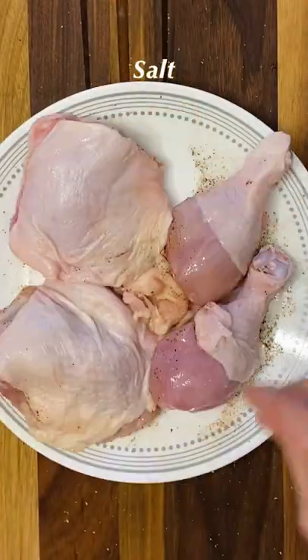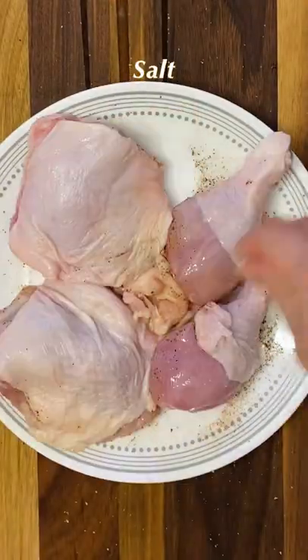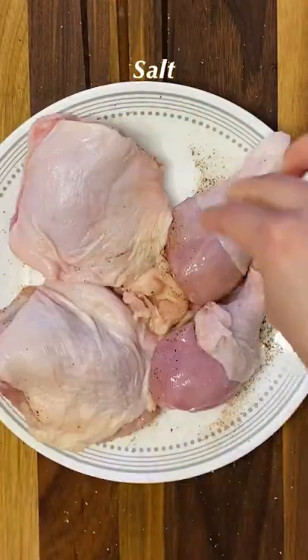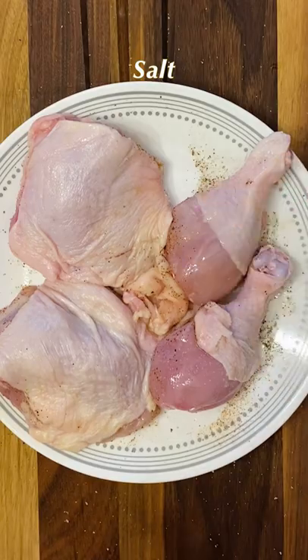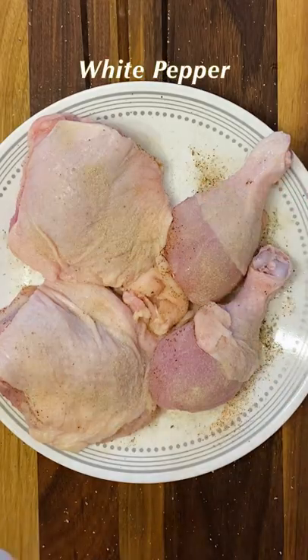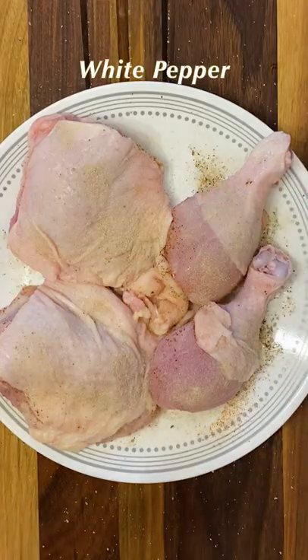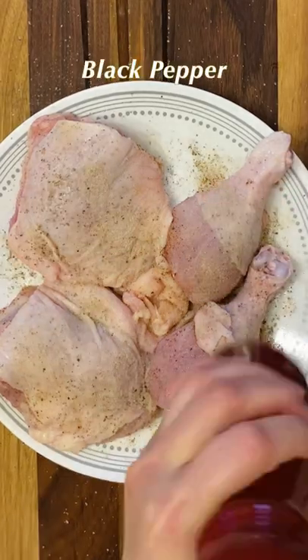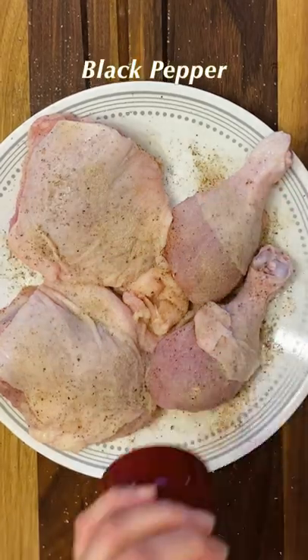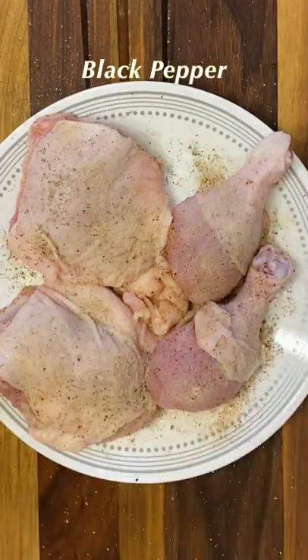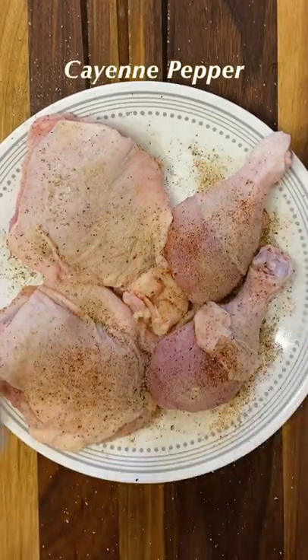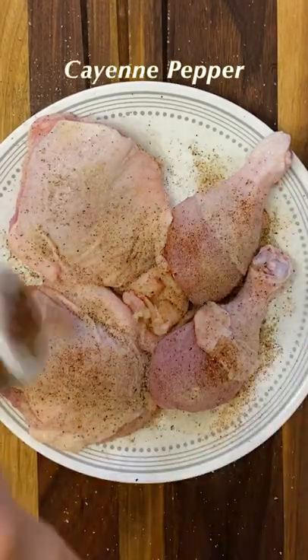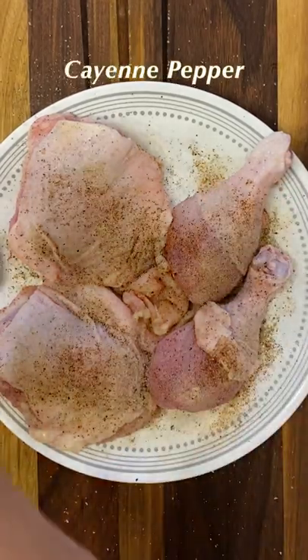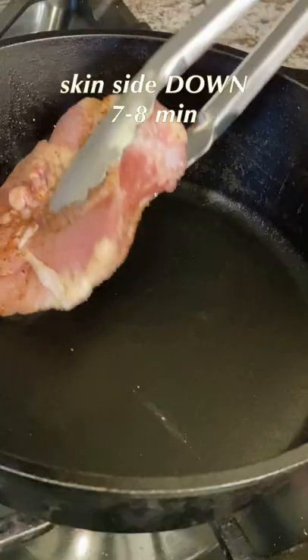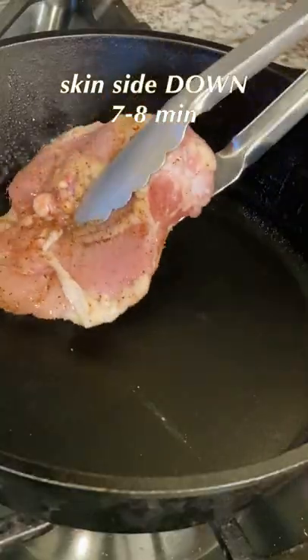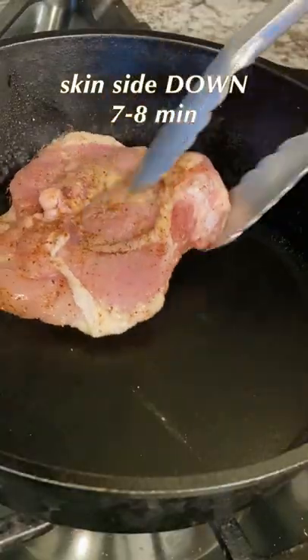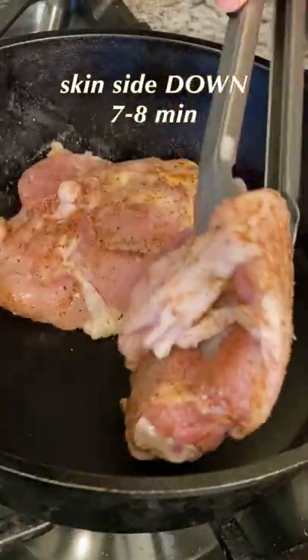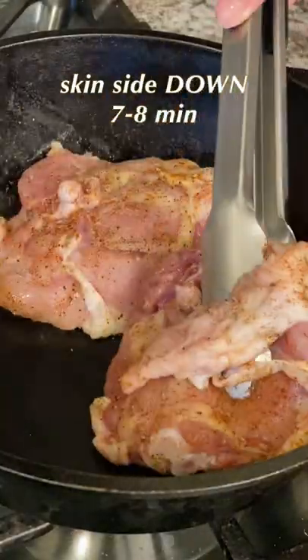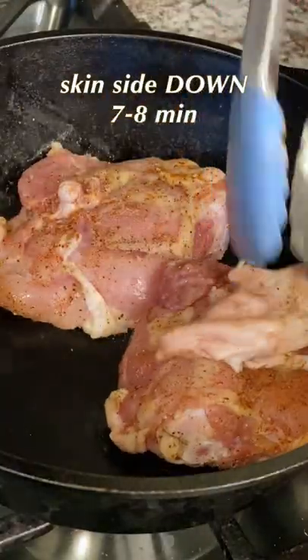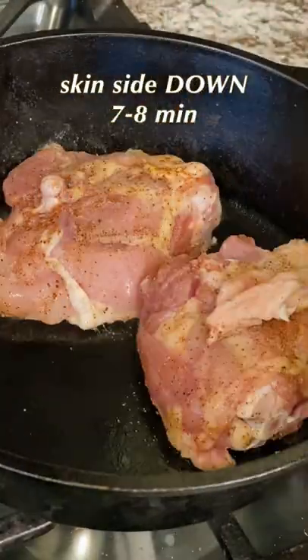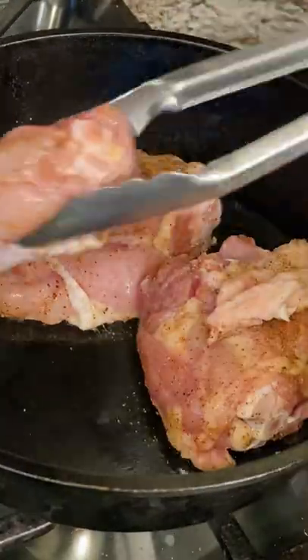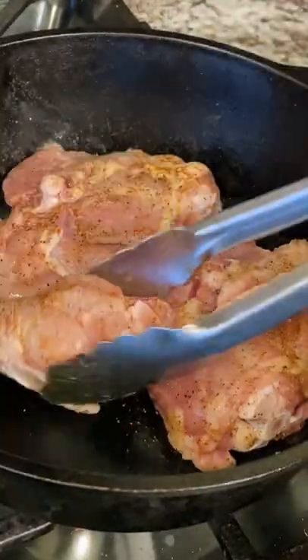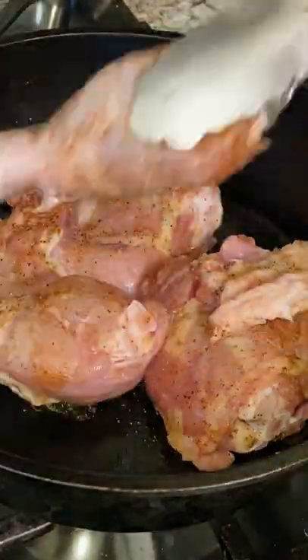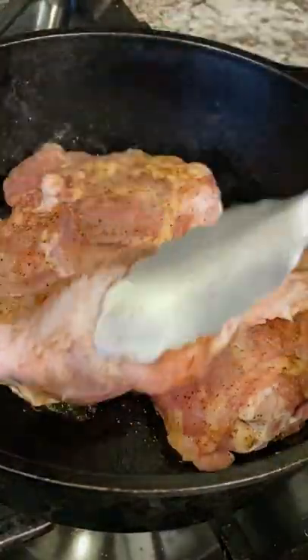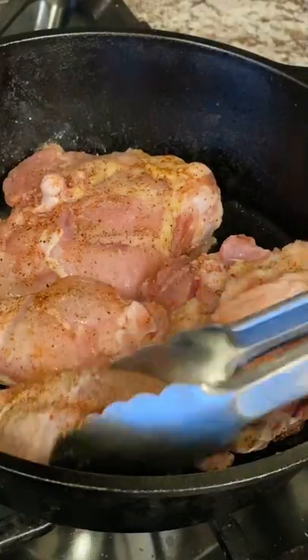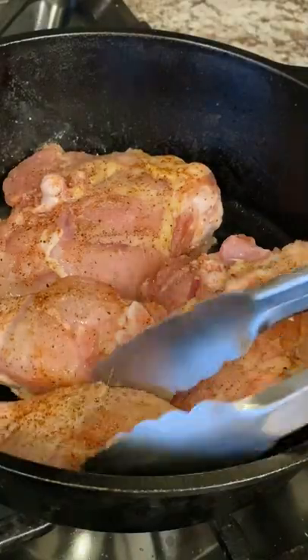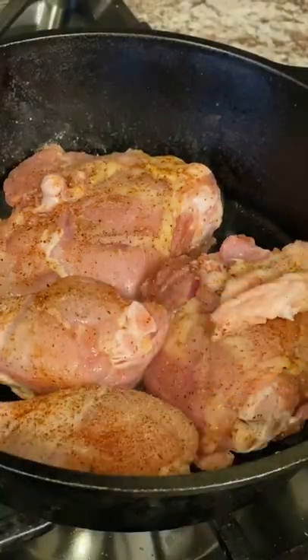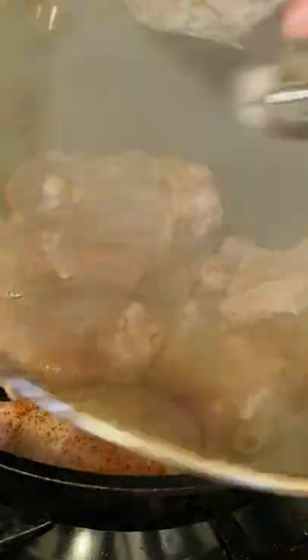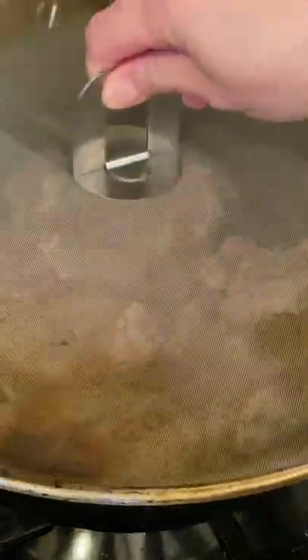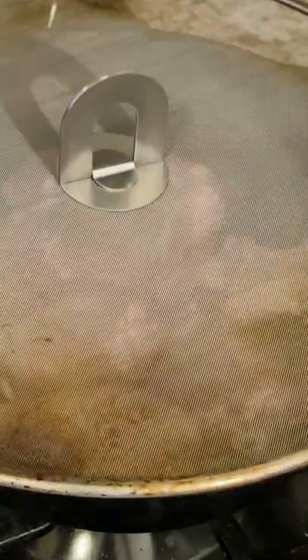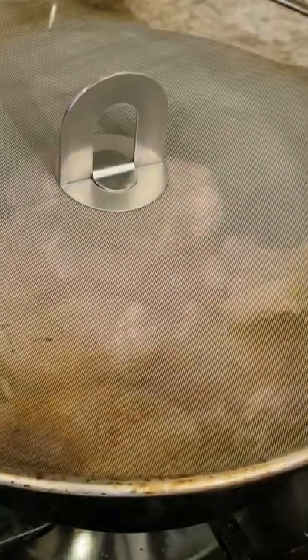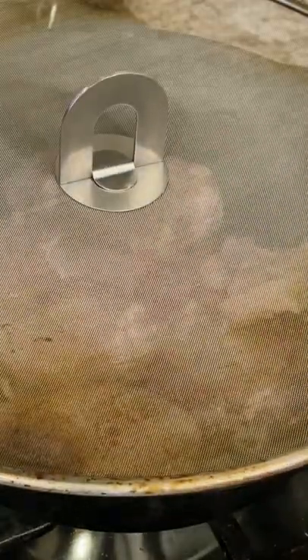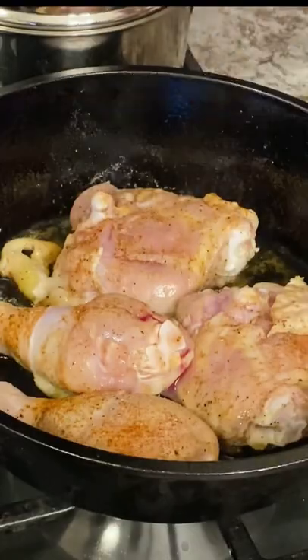Heat the iron skillet over medium heat. Pat dry the chicken and season all sides generously. Put the chicken in the hot pan skin side down and set a timer for seven or eight minutes.